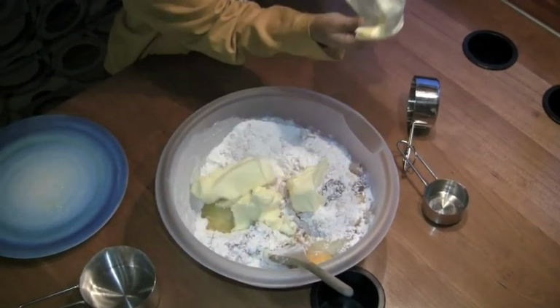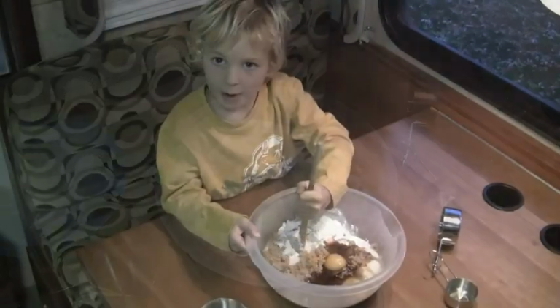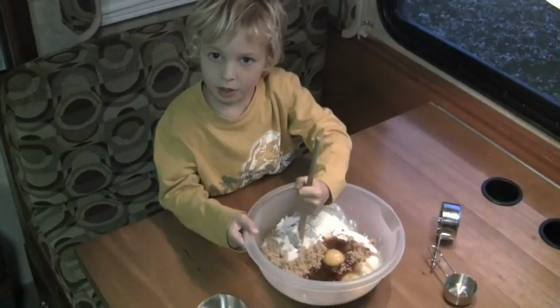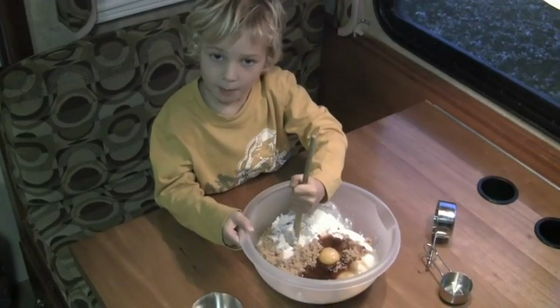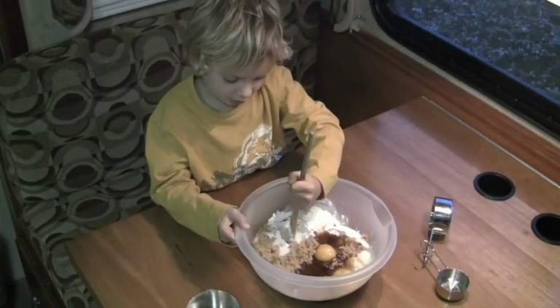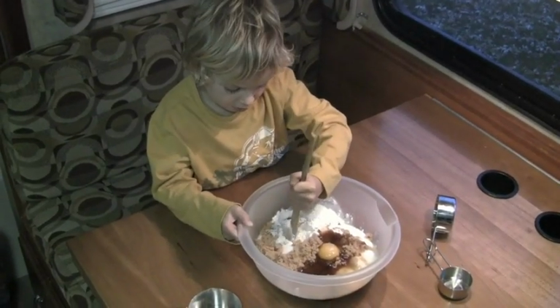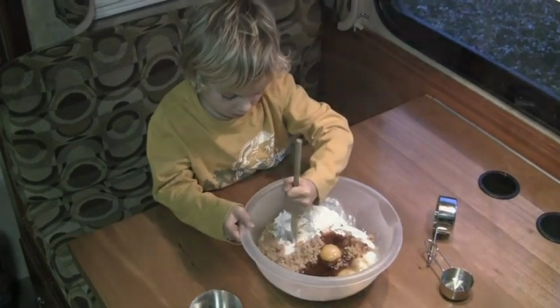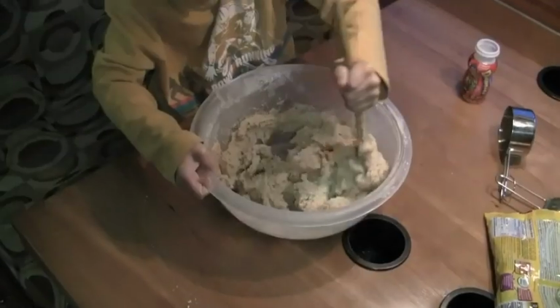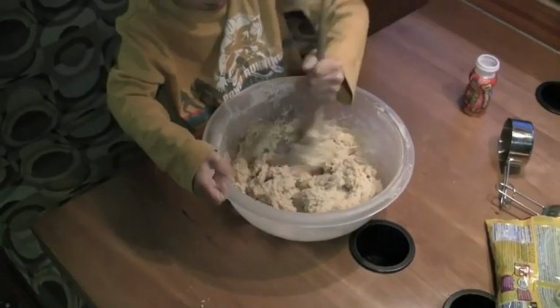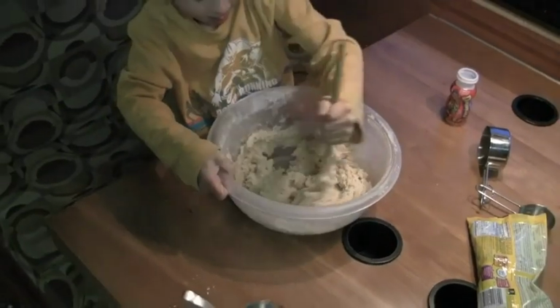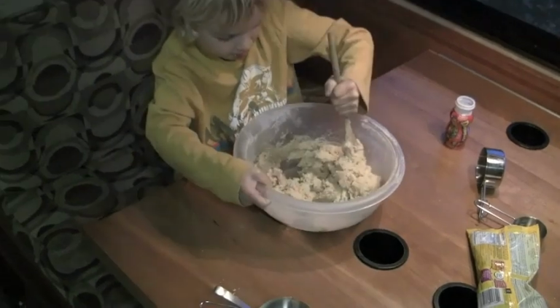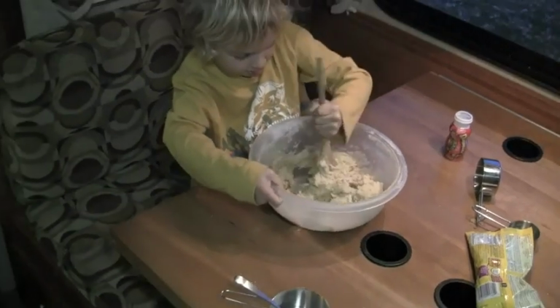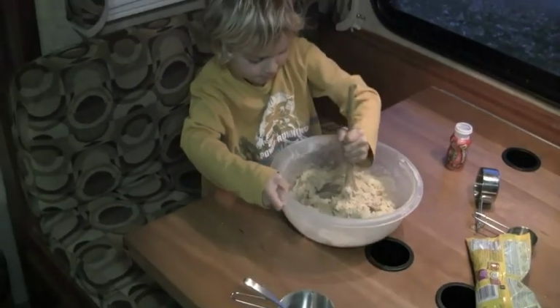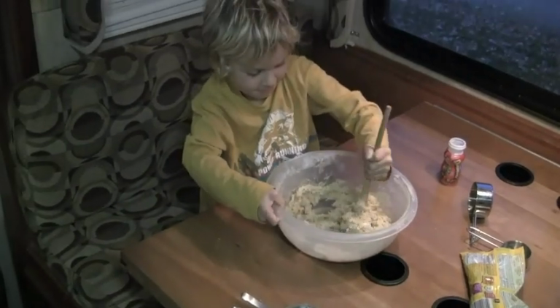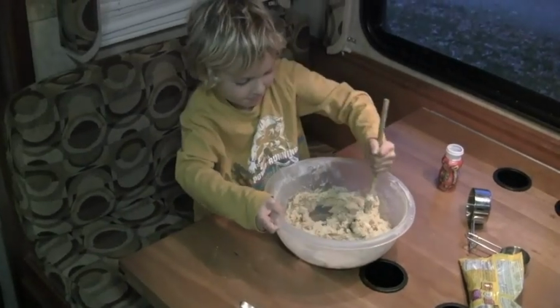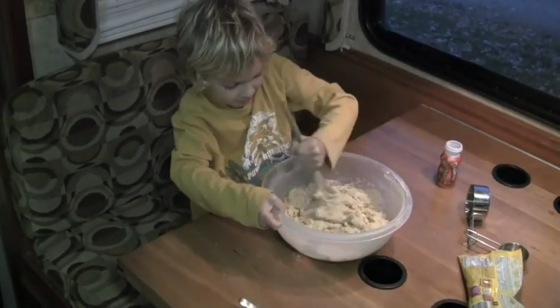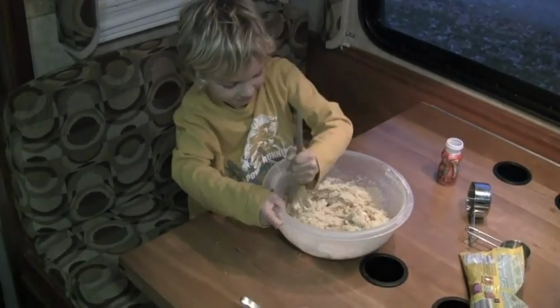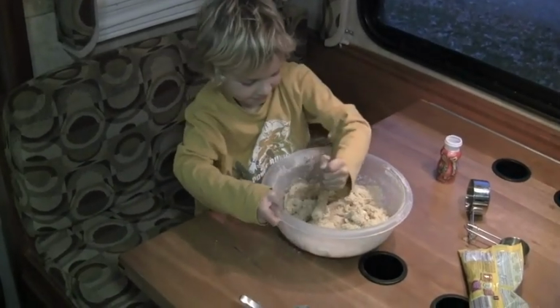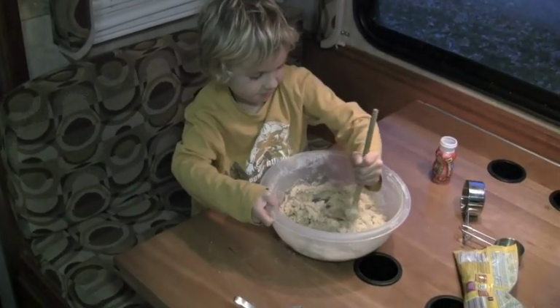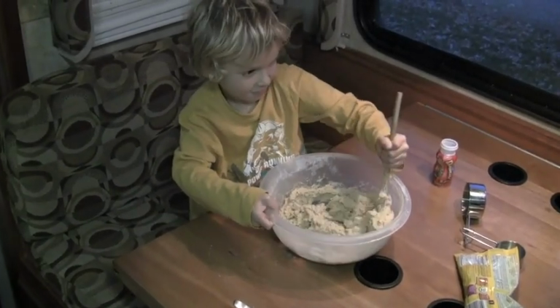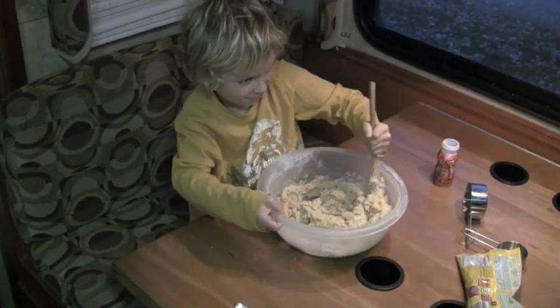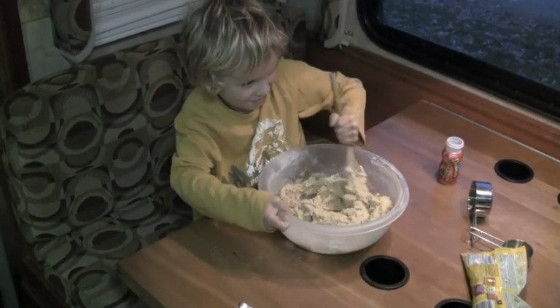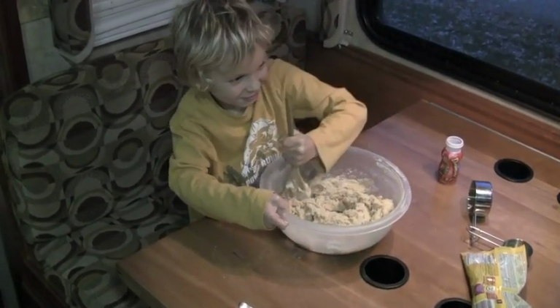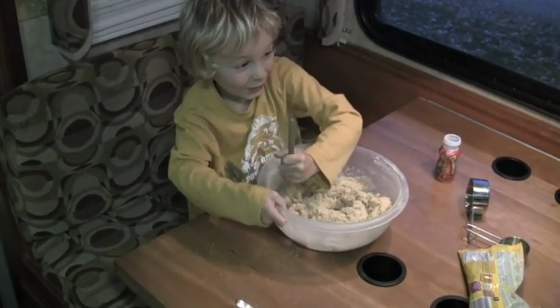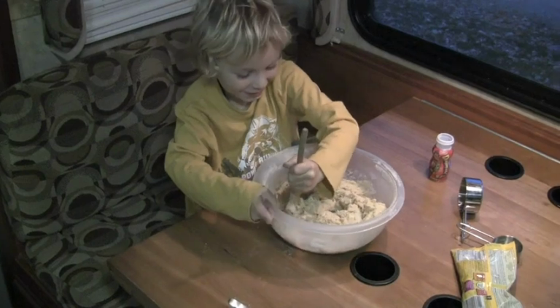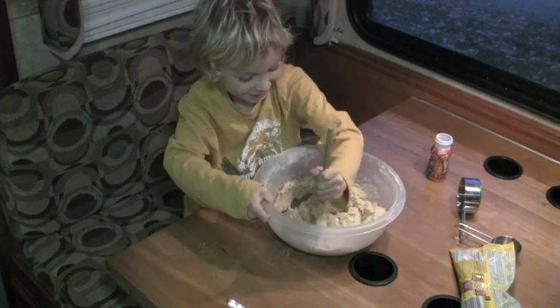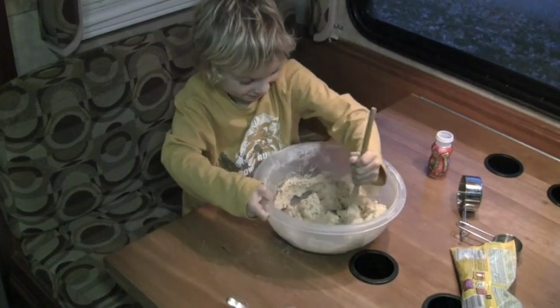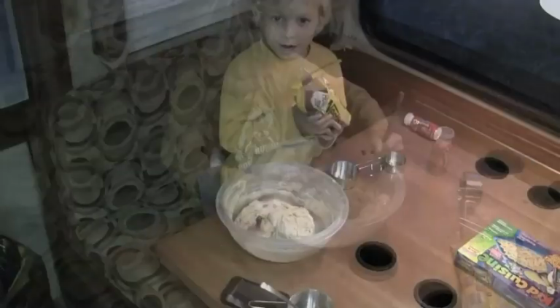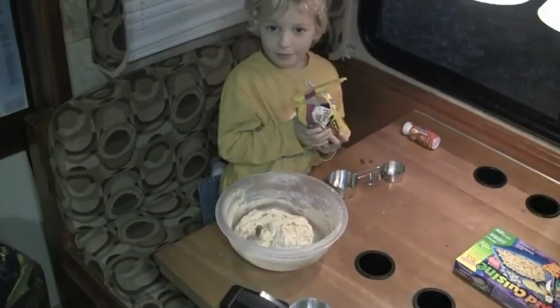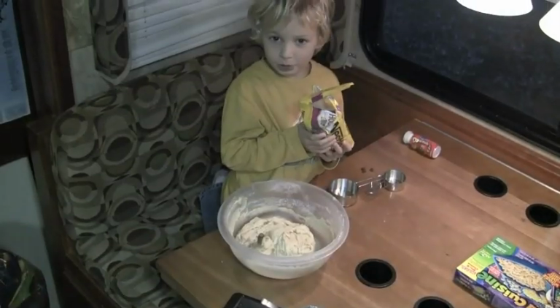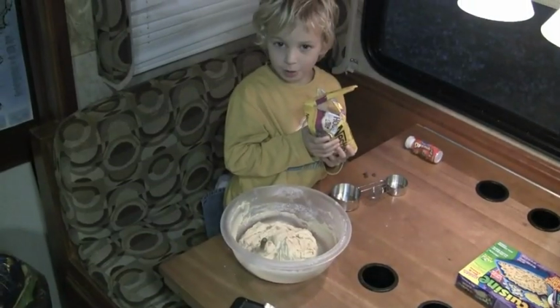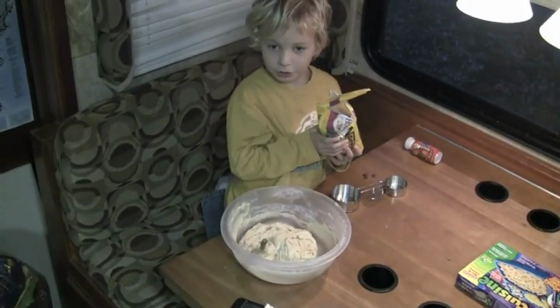Now we're going to start mixing. It's hard. And now my favorite part — the chocolate chips.